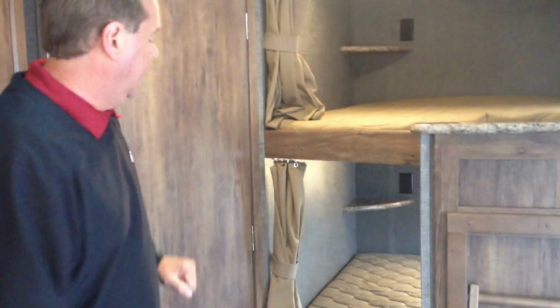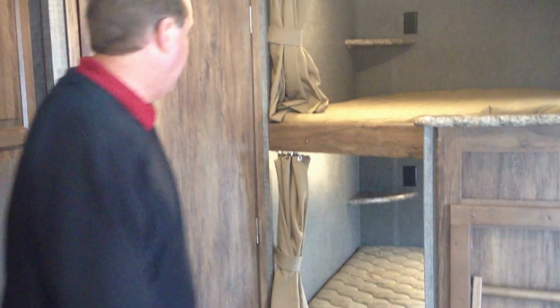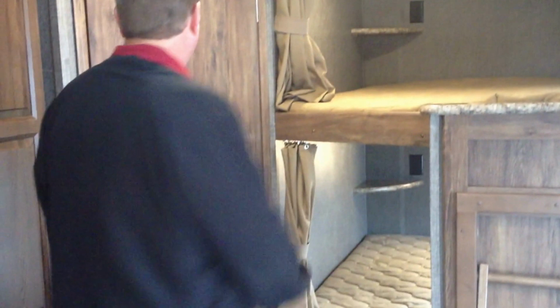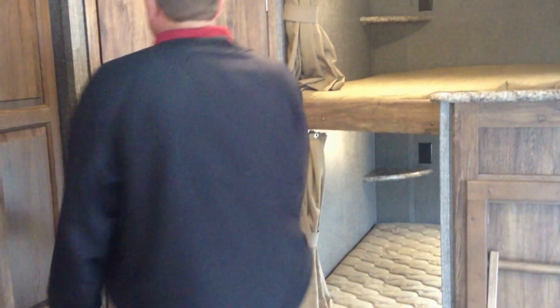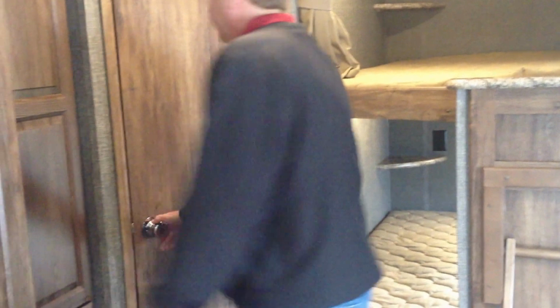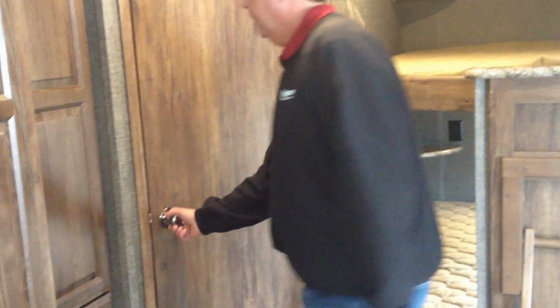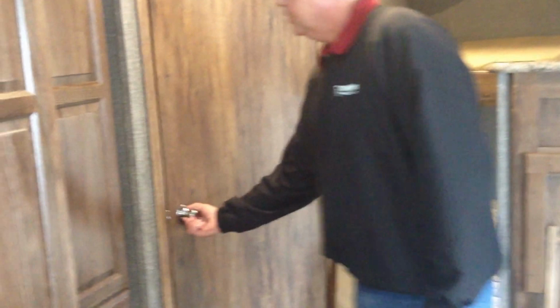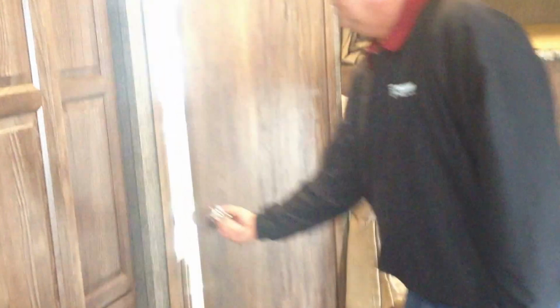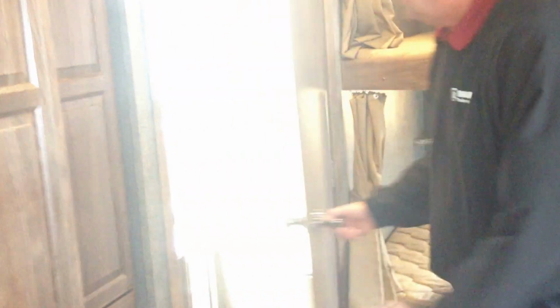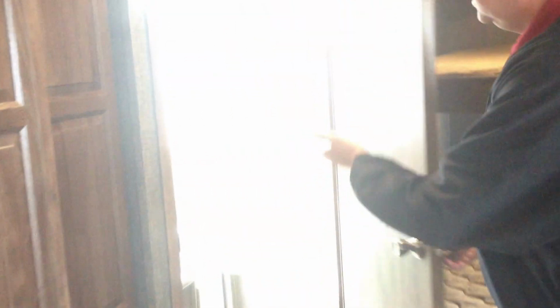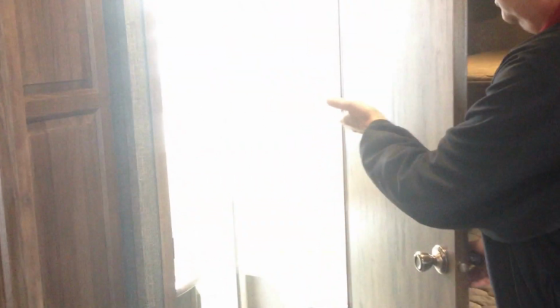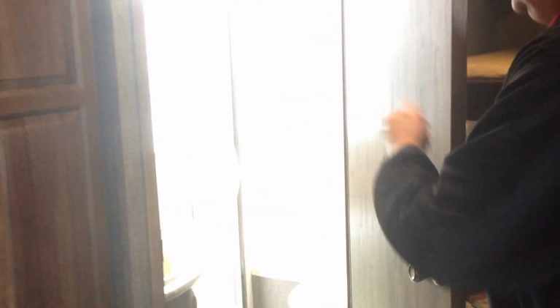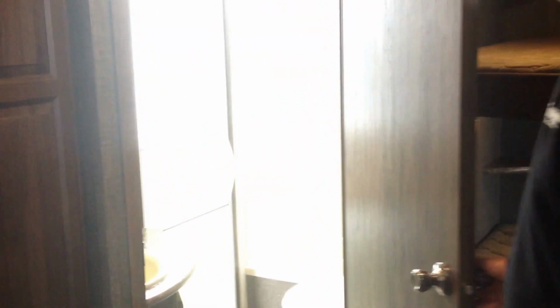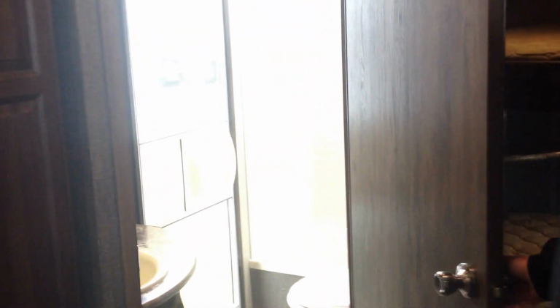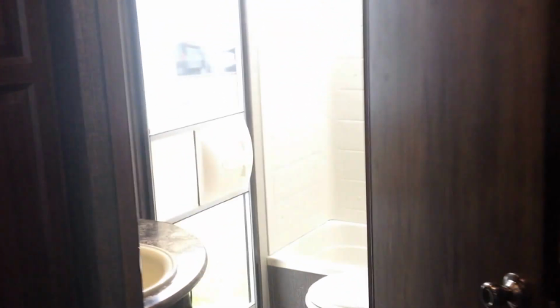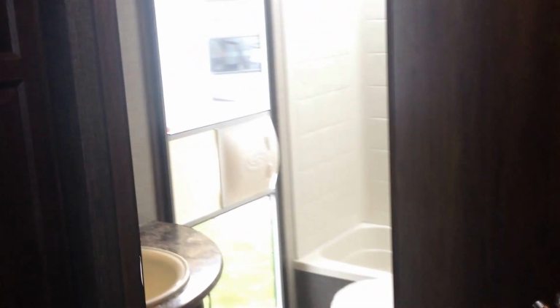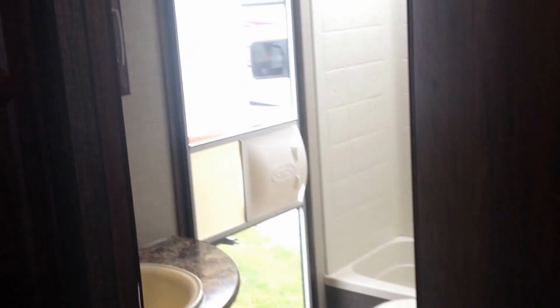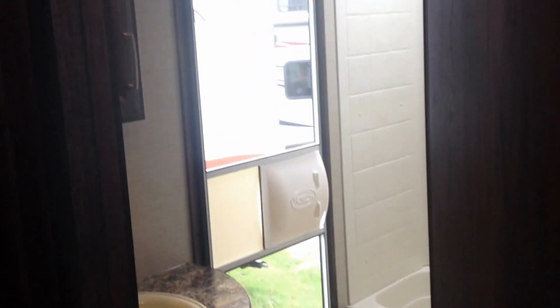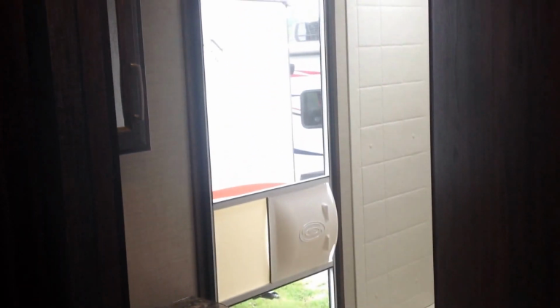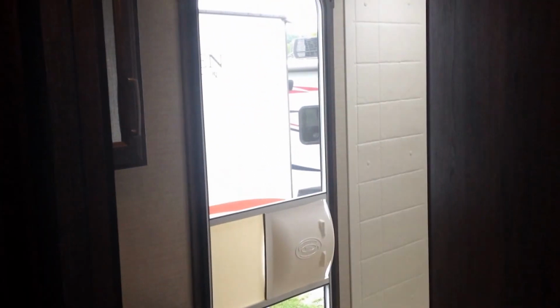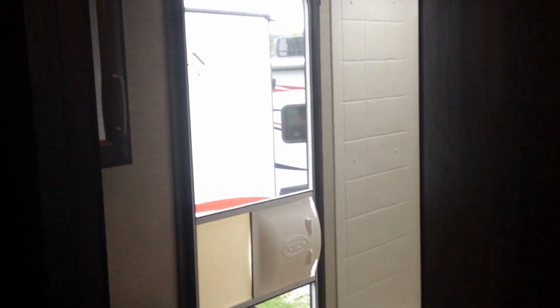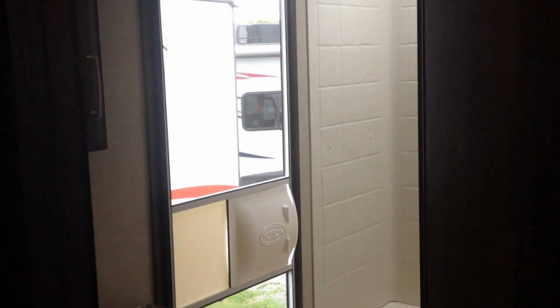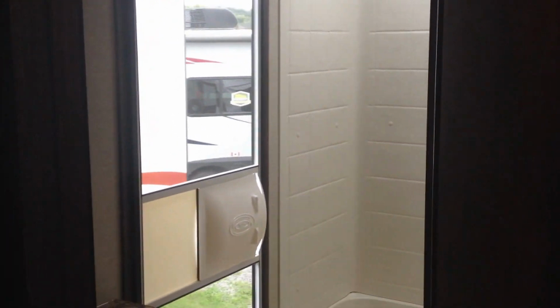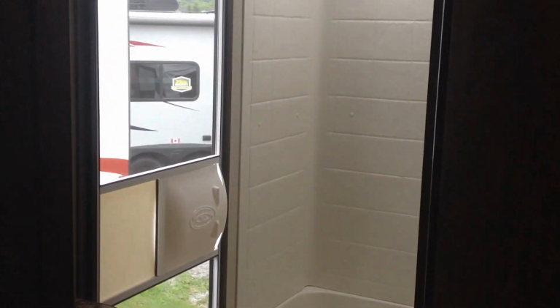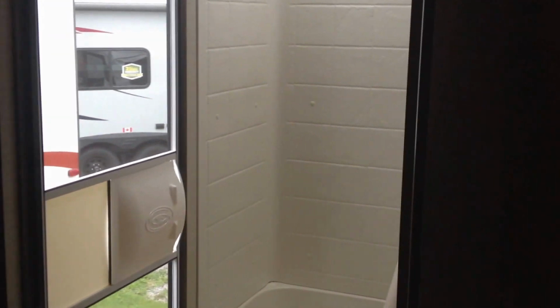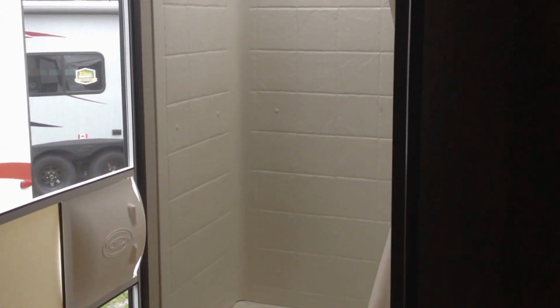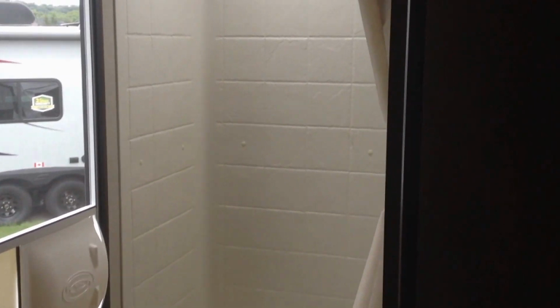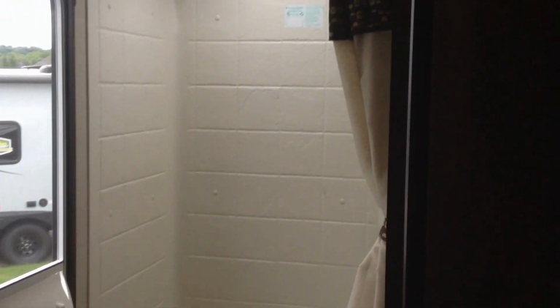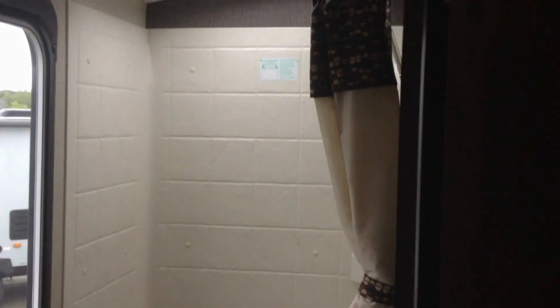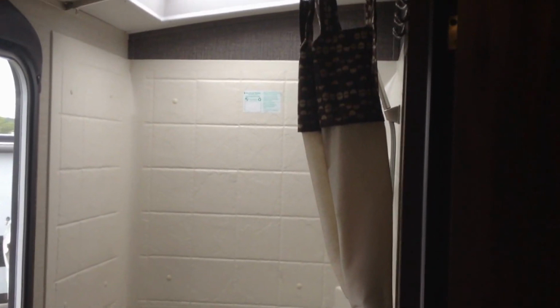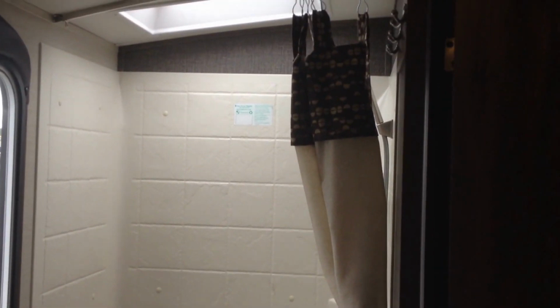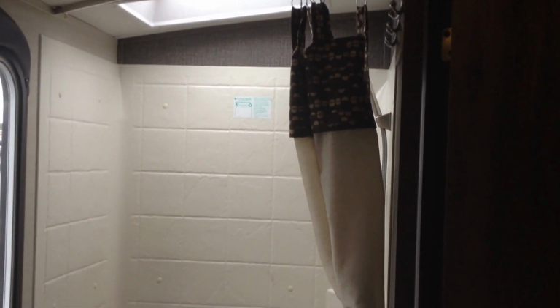In the back here we've got the bathroom, which gives you easy access to the outside. In the bathroom, we've got the full tub with tub surround. It also has a big skylight, medicine cabinet, and good storage.